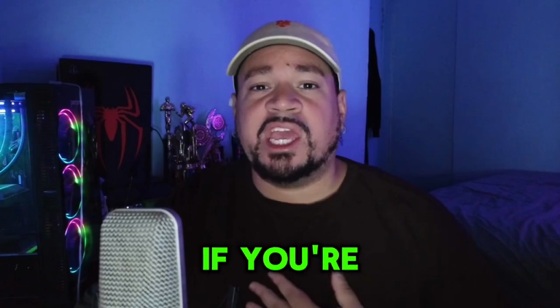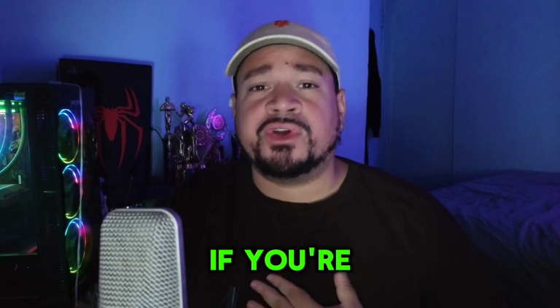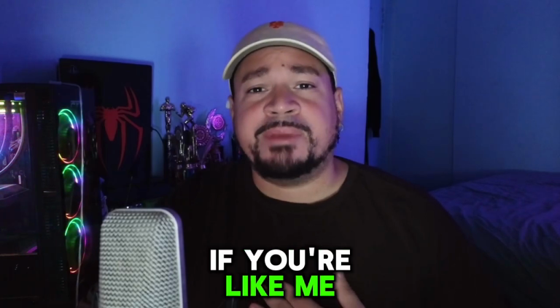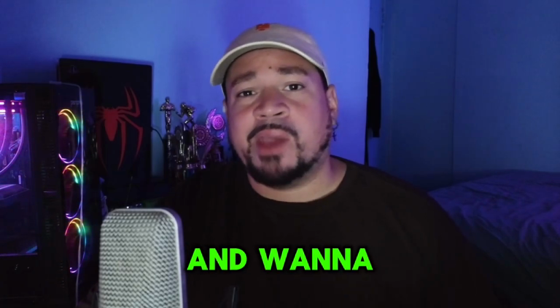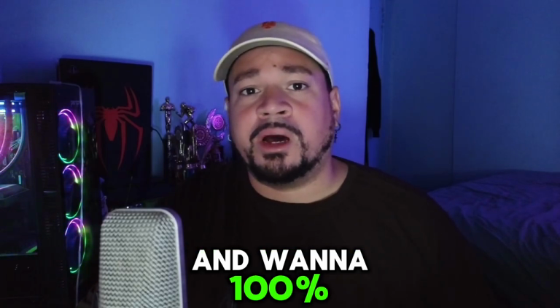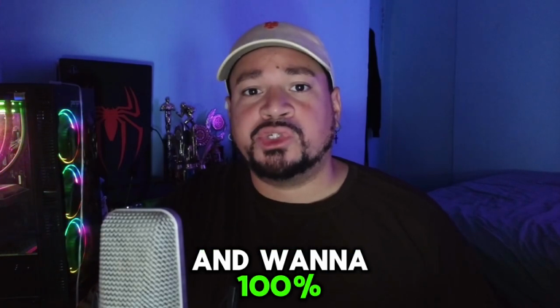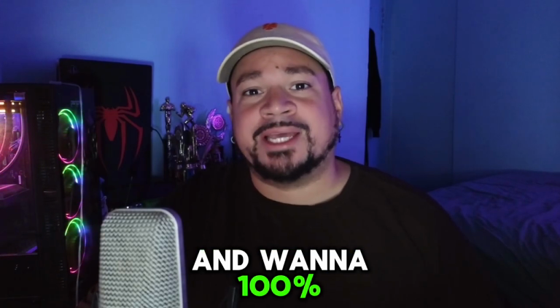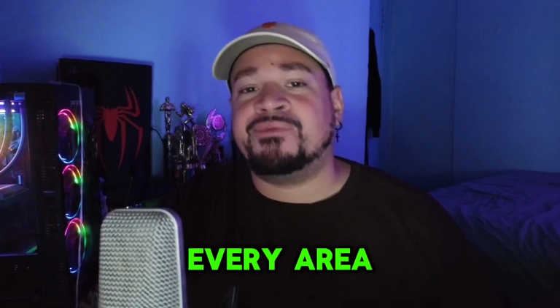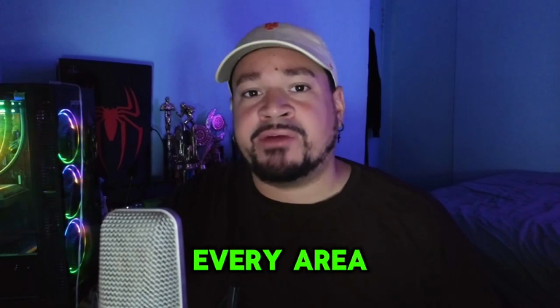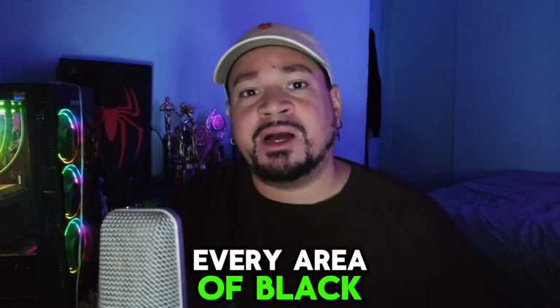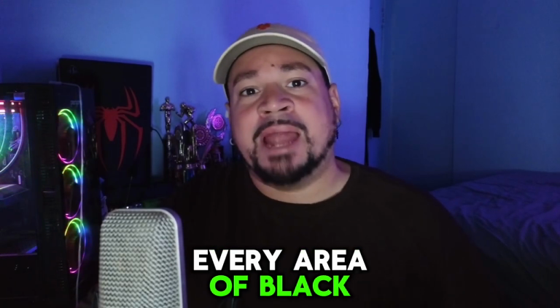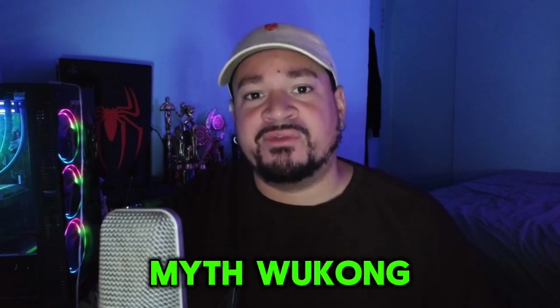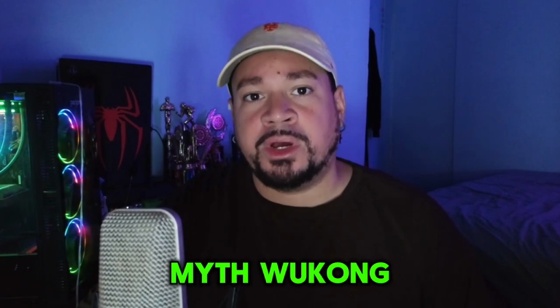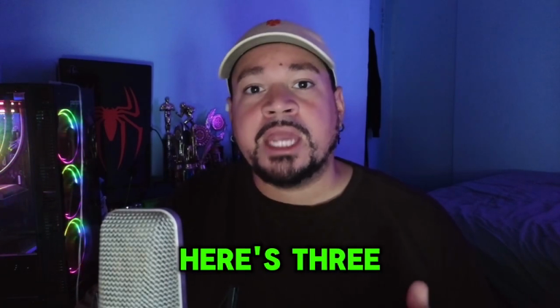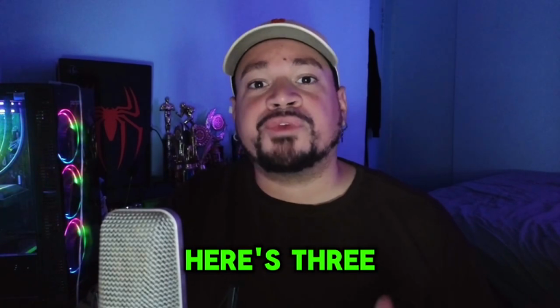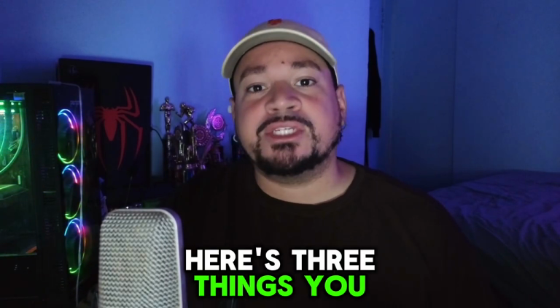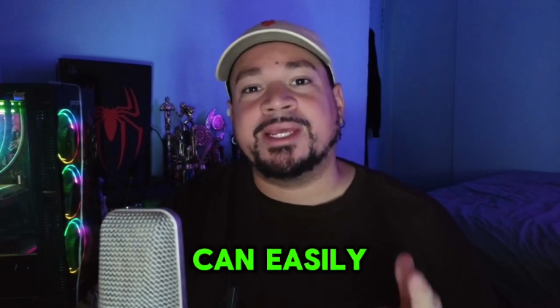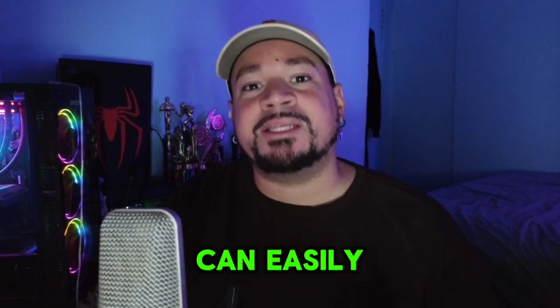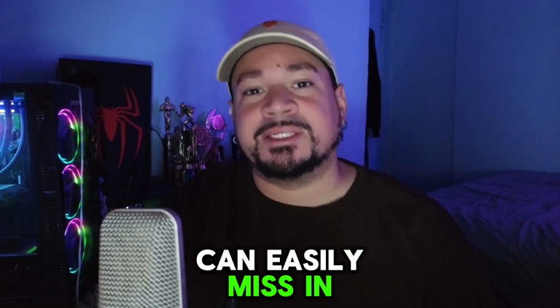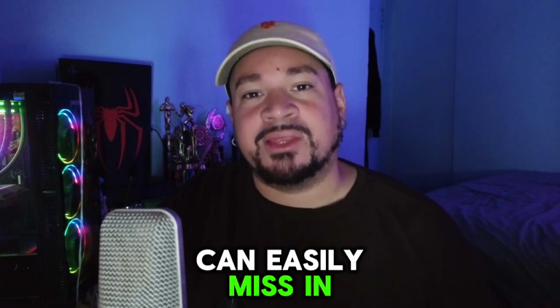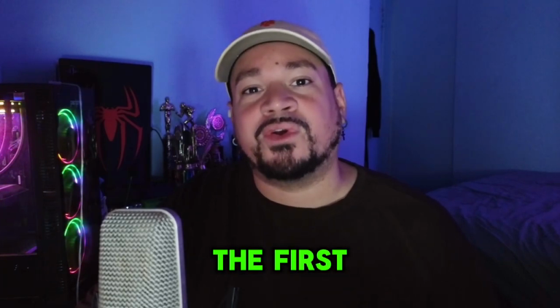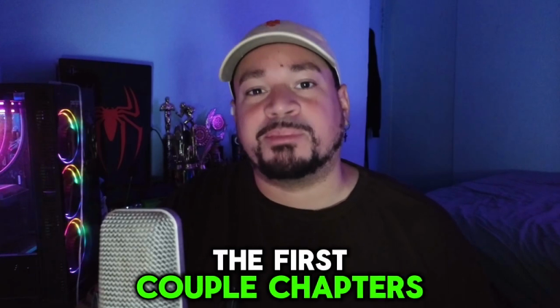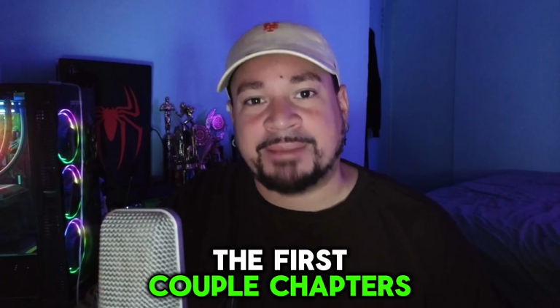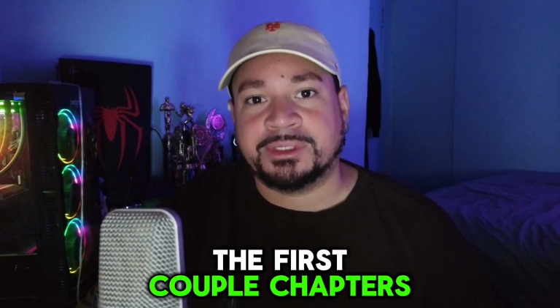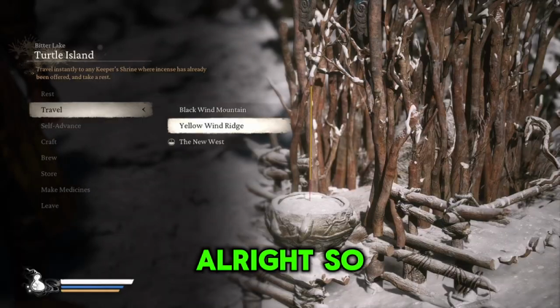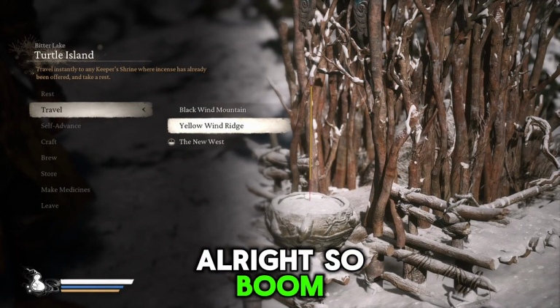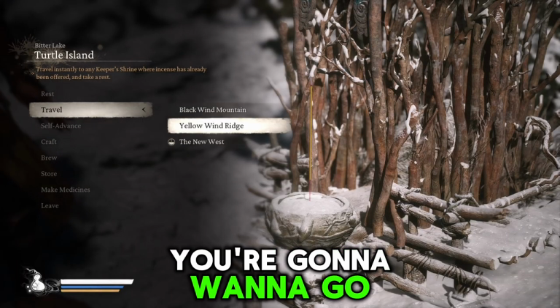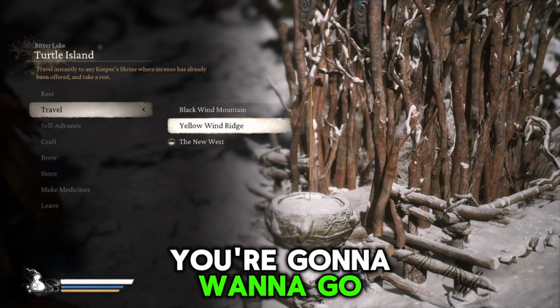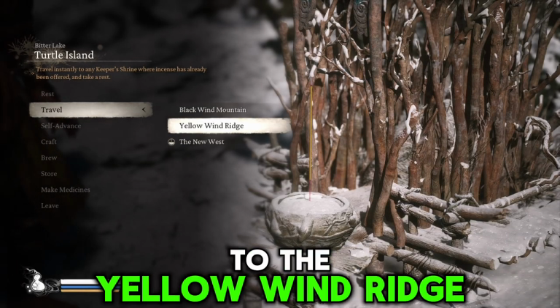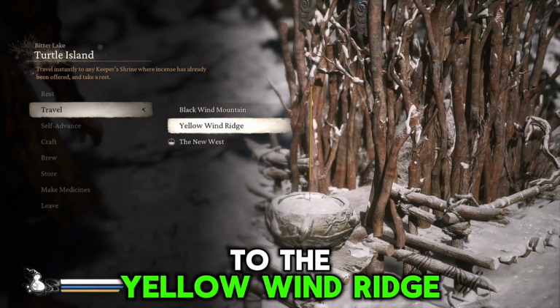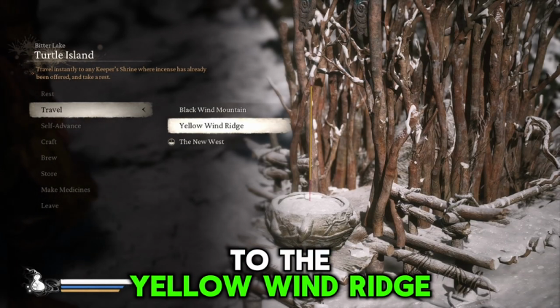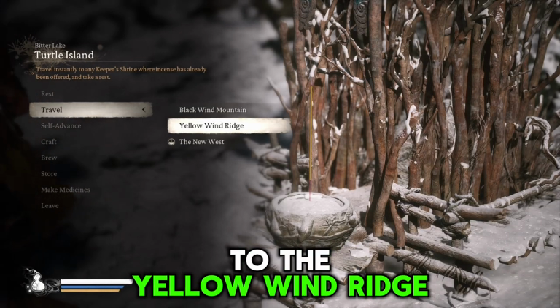If you're like me and want to 100% every area of Black Myth: Wukong, here are three things you can easily miss in the first couple chapters. You're going to want to go to the Yellow Wind Ridge.